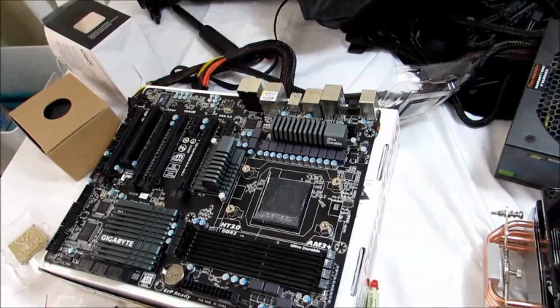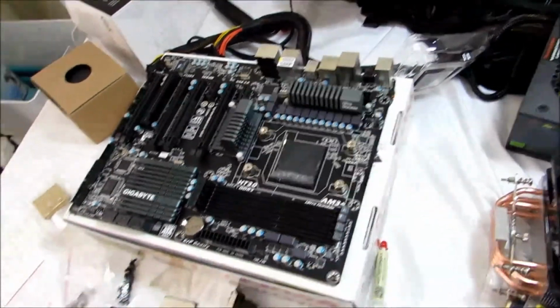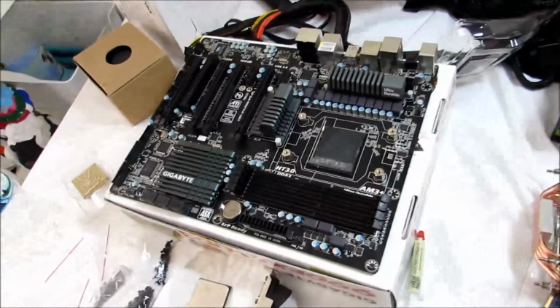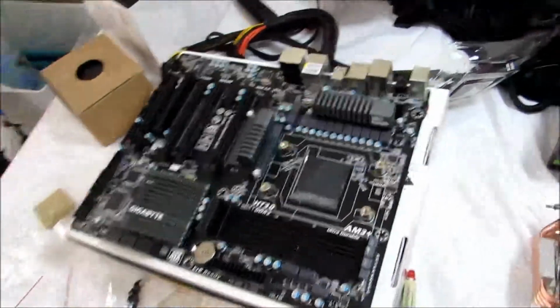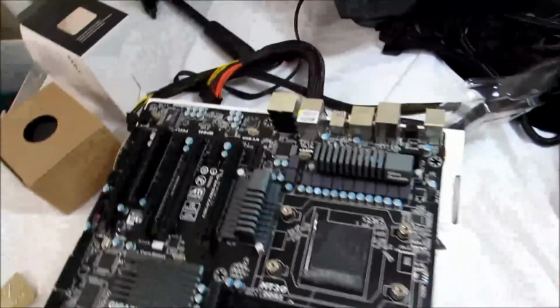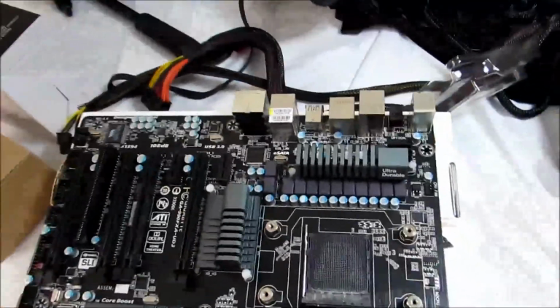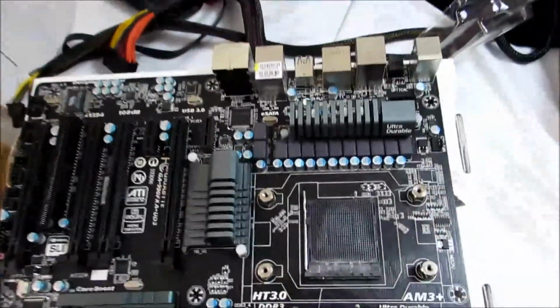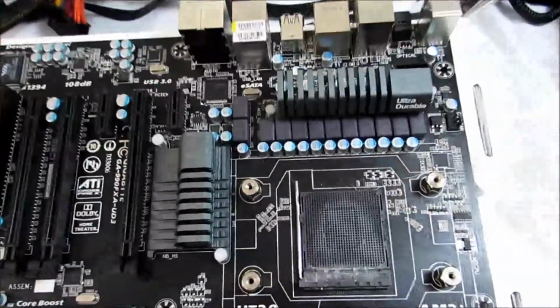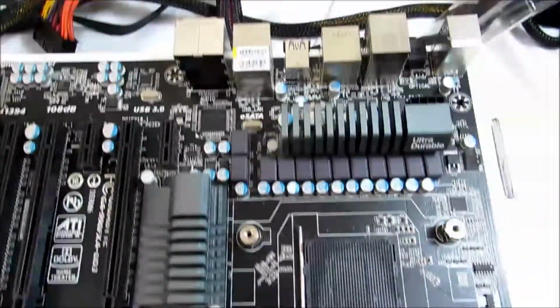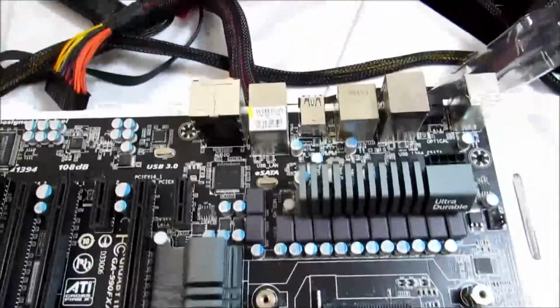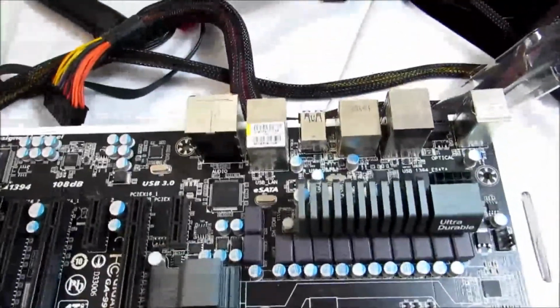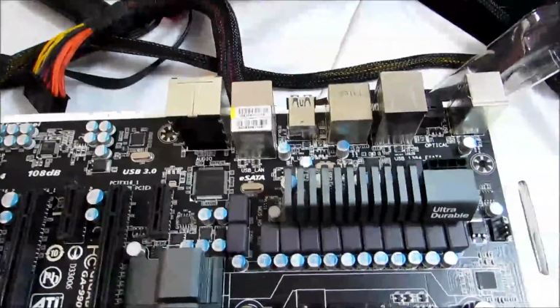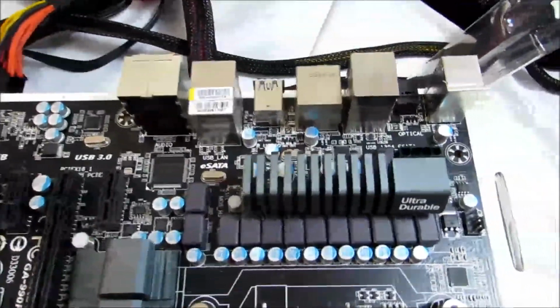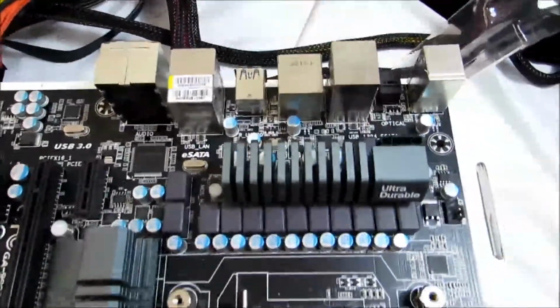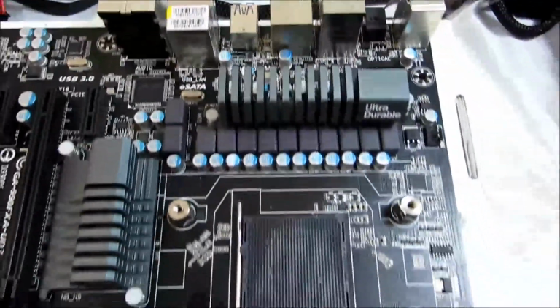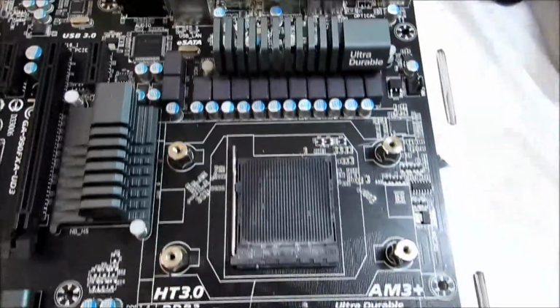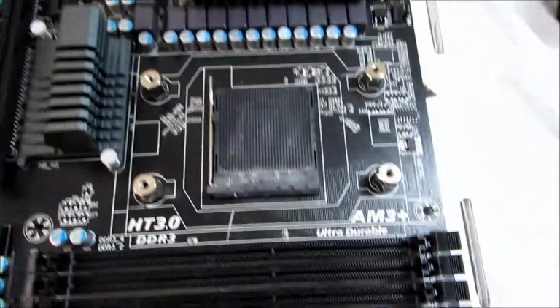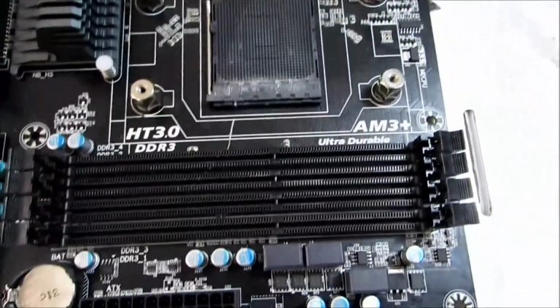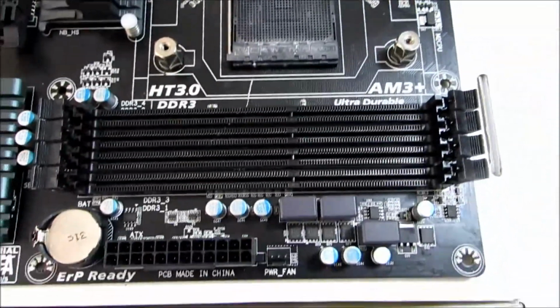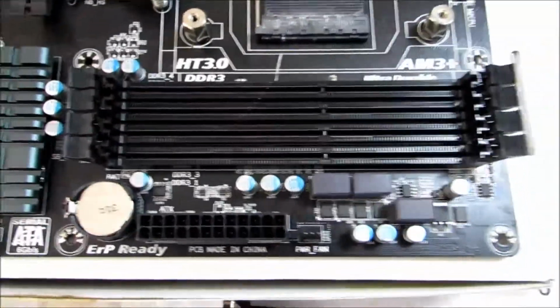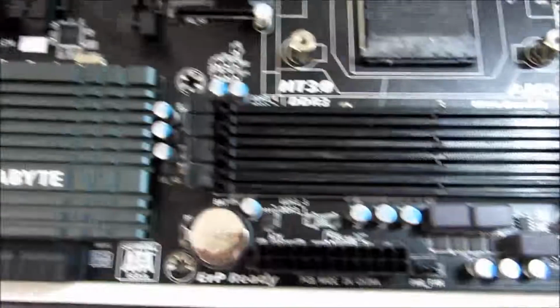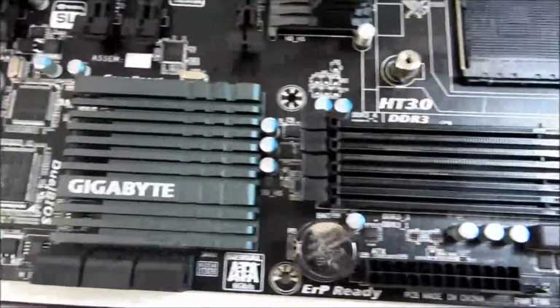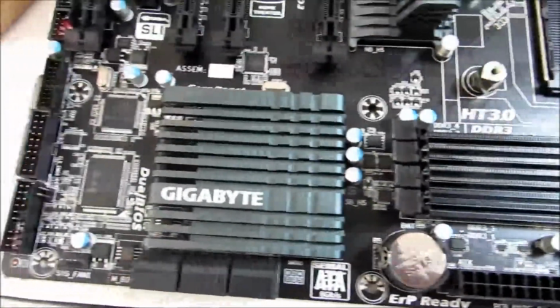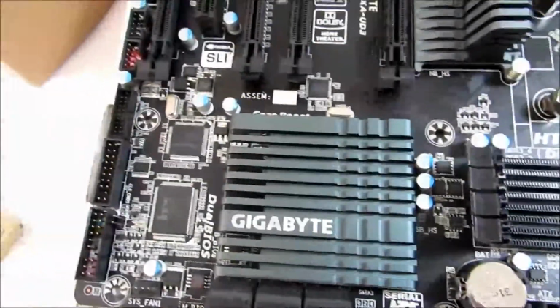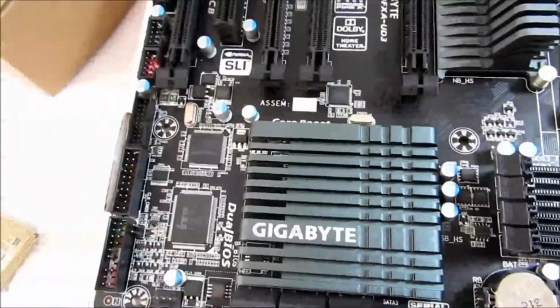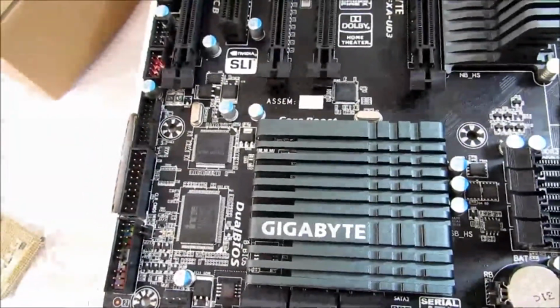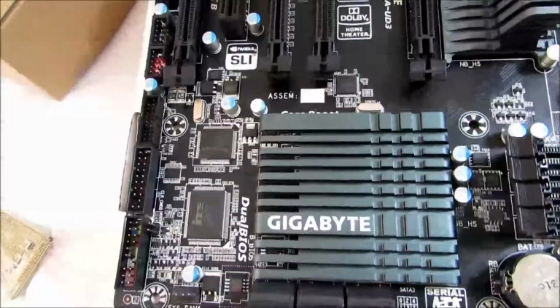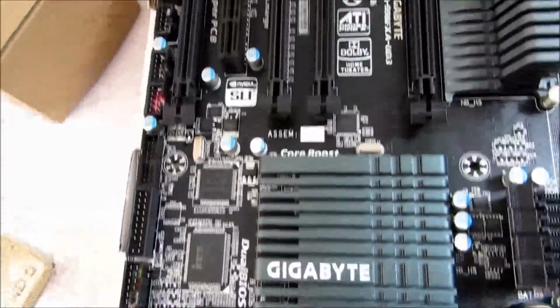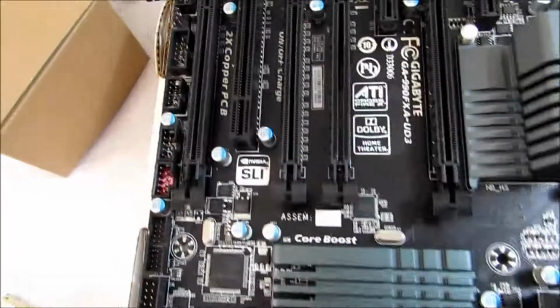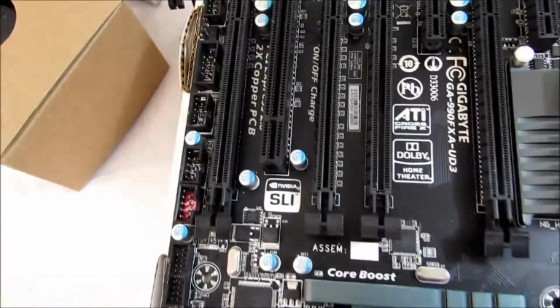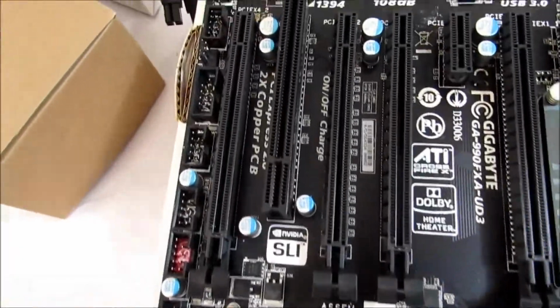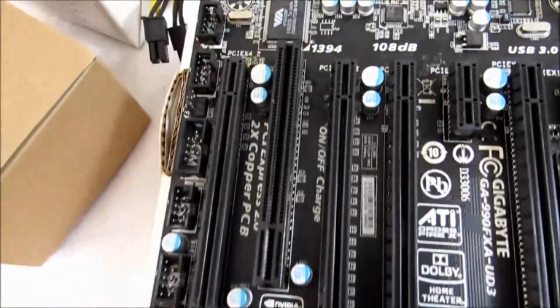This is the Gigabyte 990FXUD3 motherboard. It is a used motherboard — it was the motherboard that I was using before I switched to my ASUS.